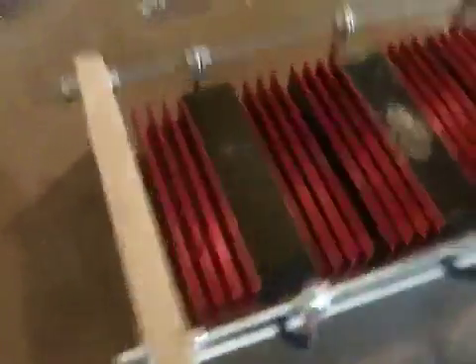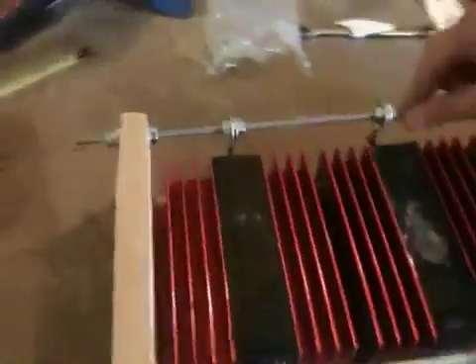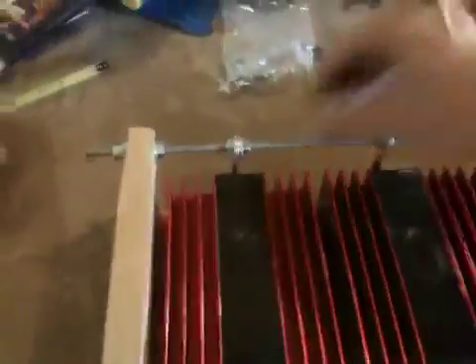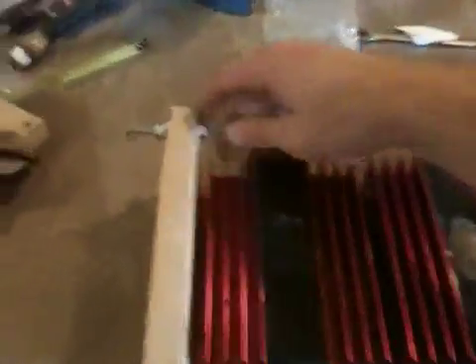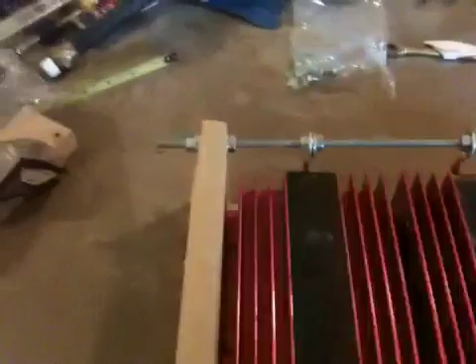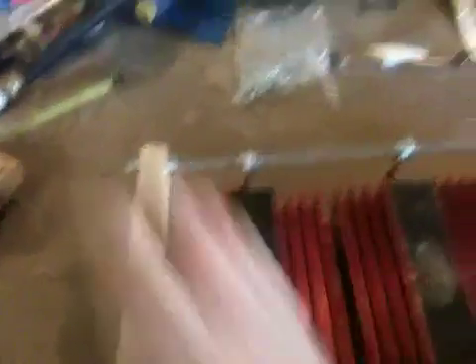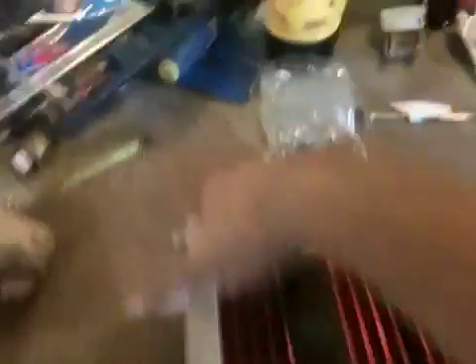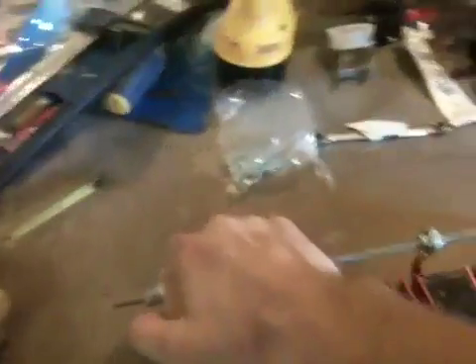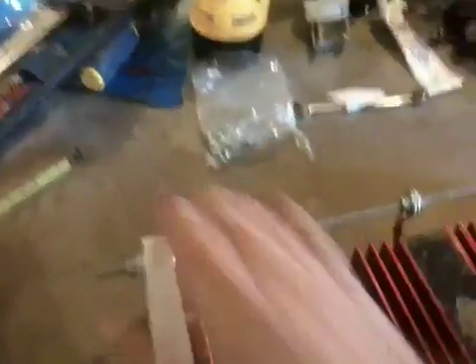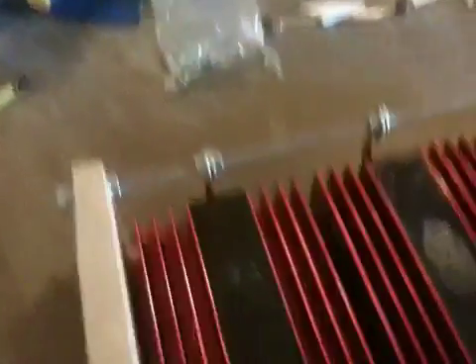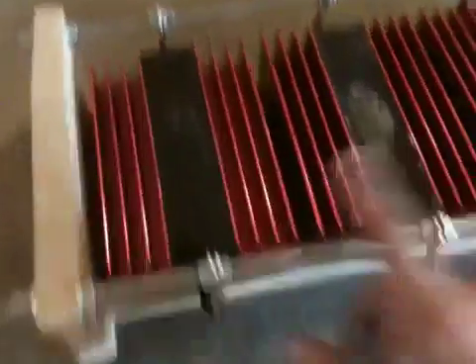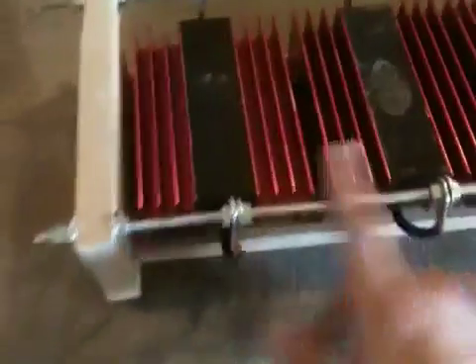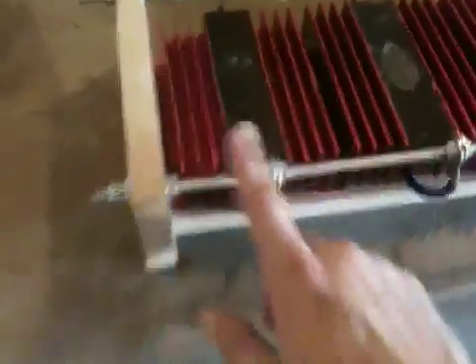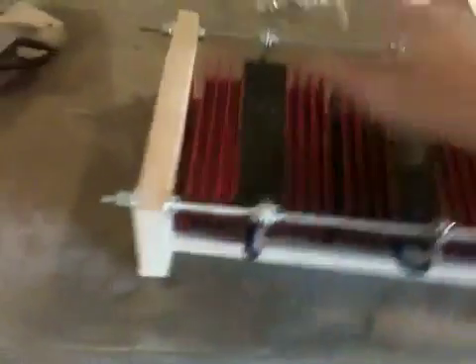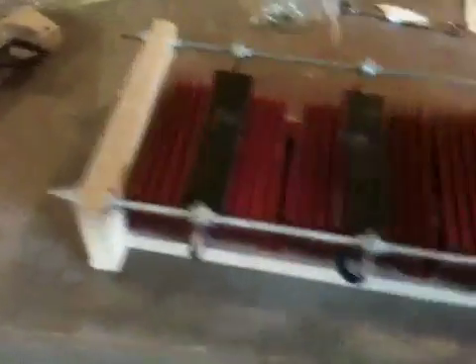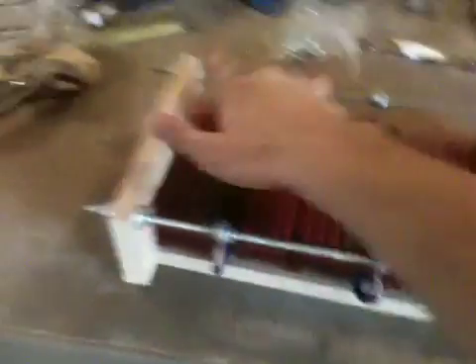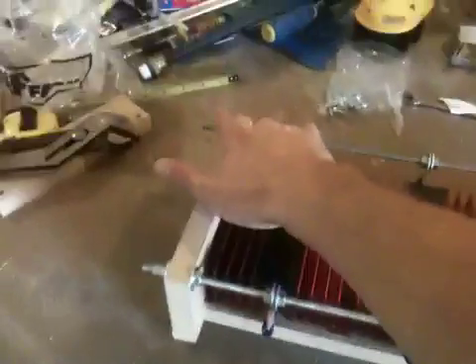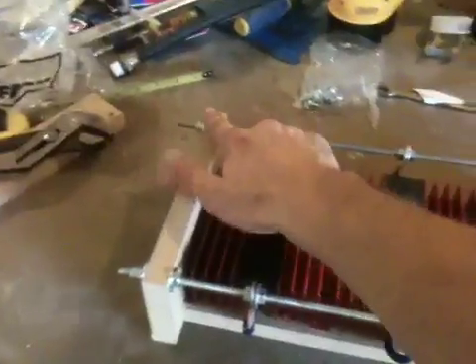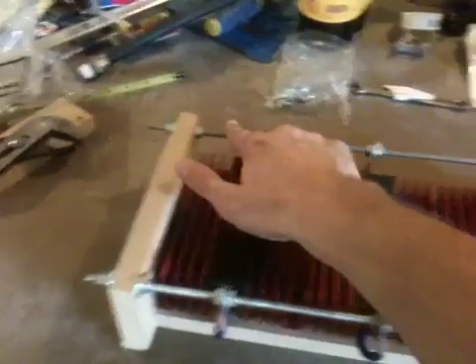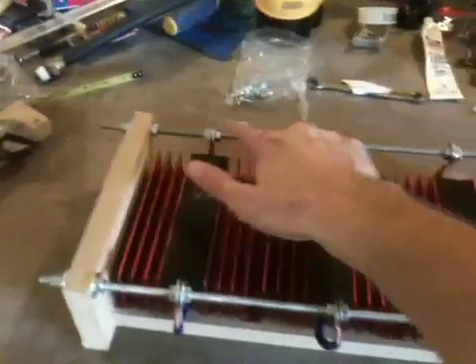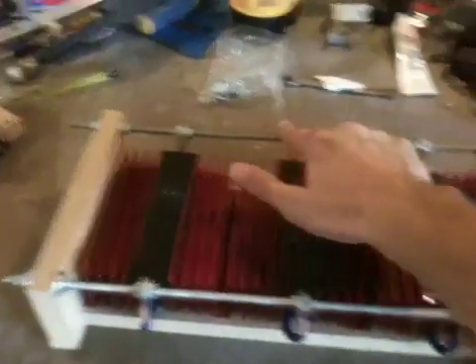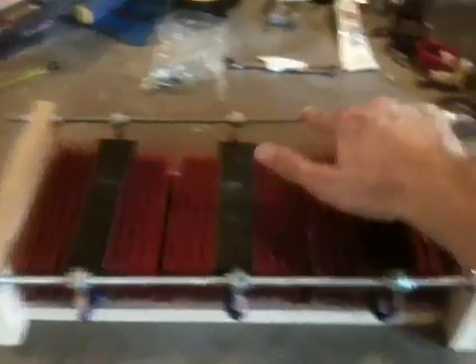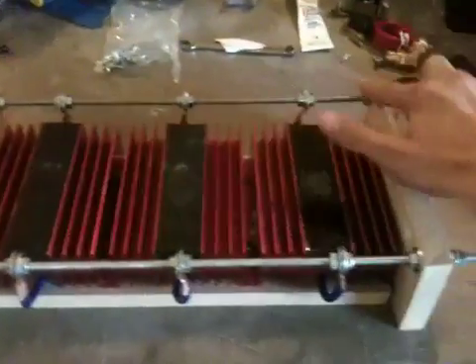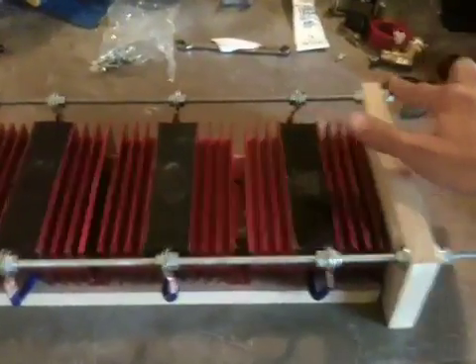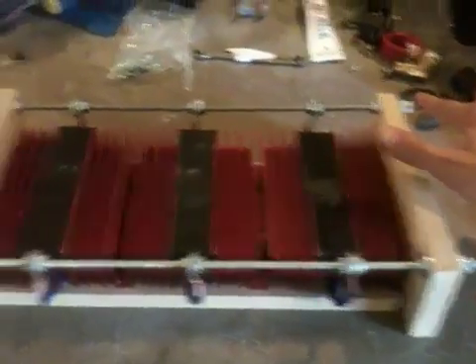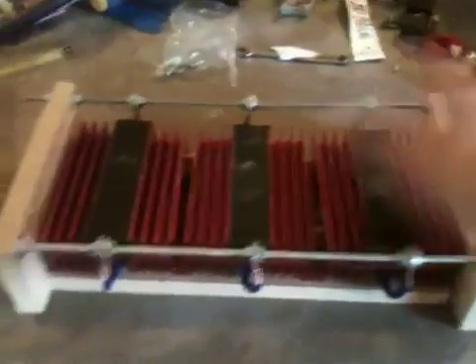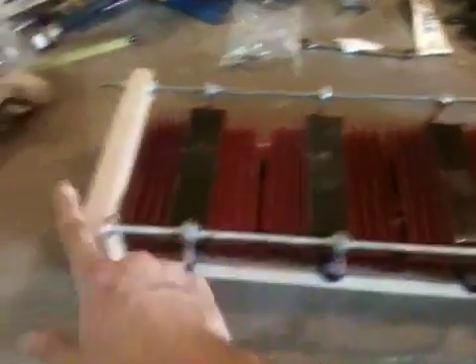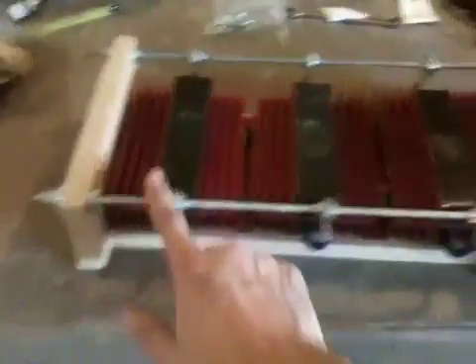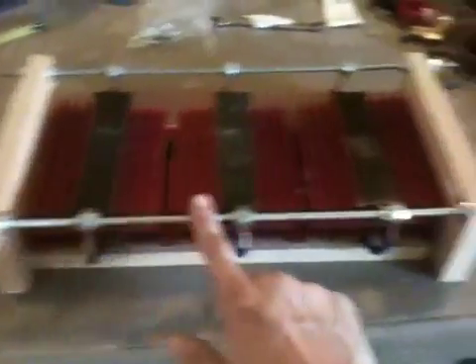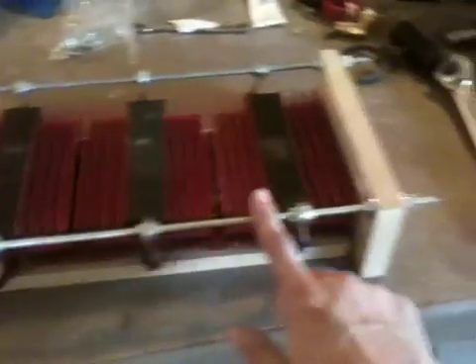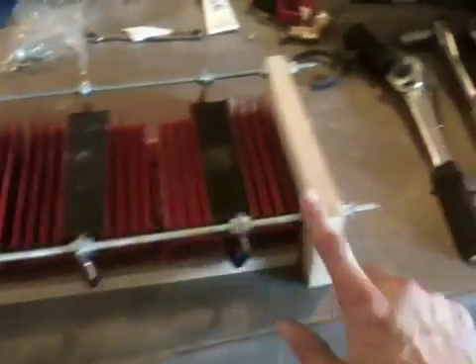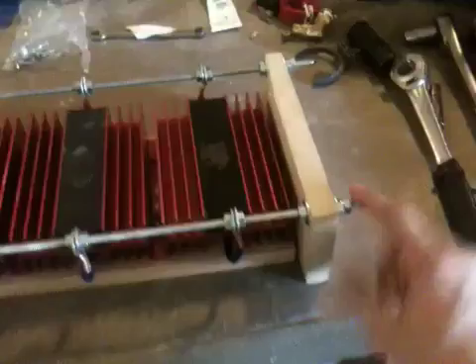This is the positive side — they're both positives, I guess. This is the 16-volt positive side in, and then this will be the 12-volt positive side out.